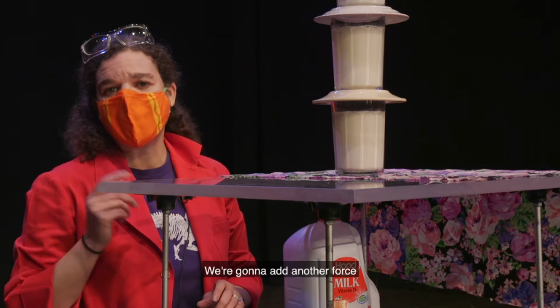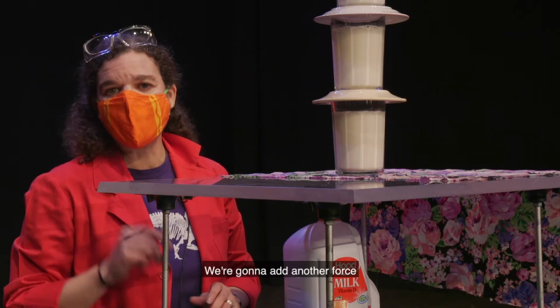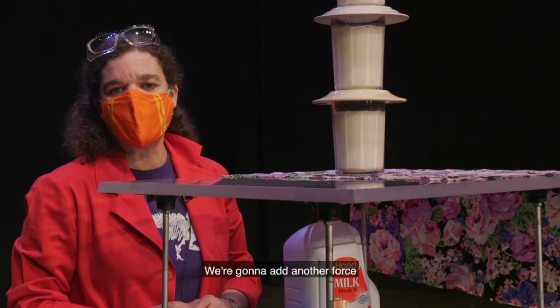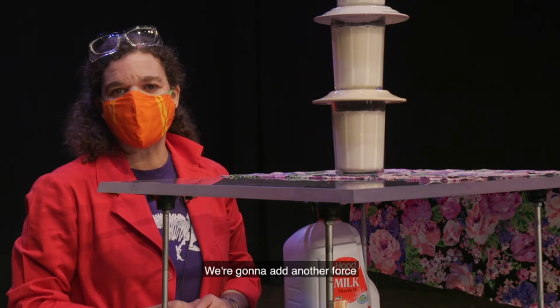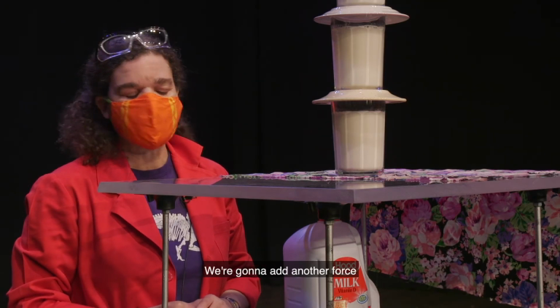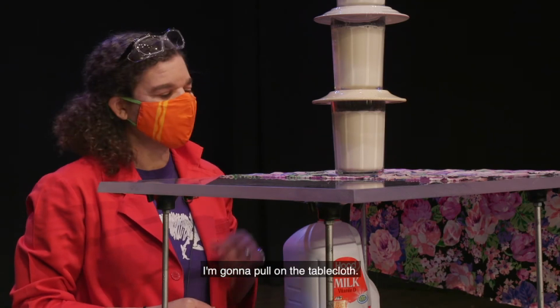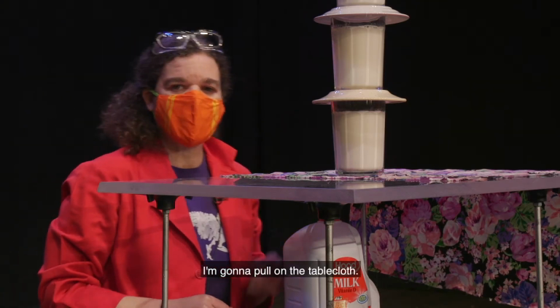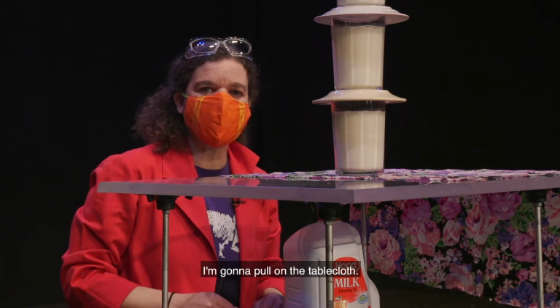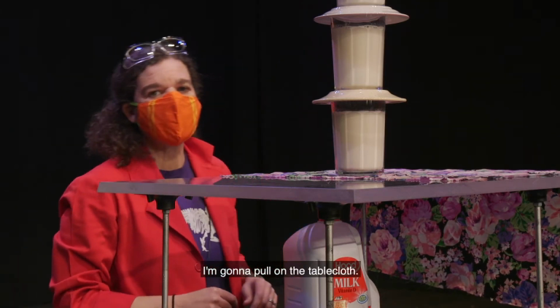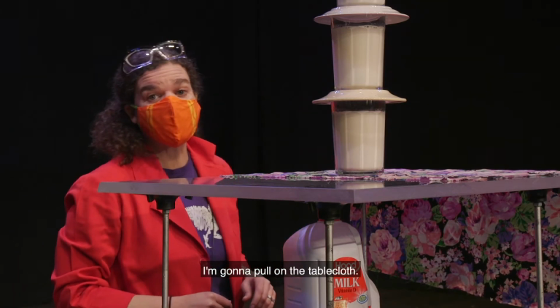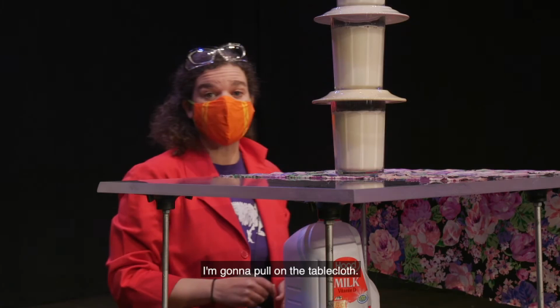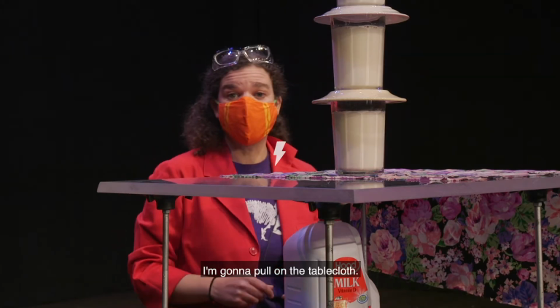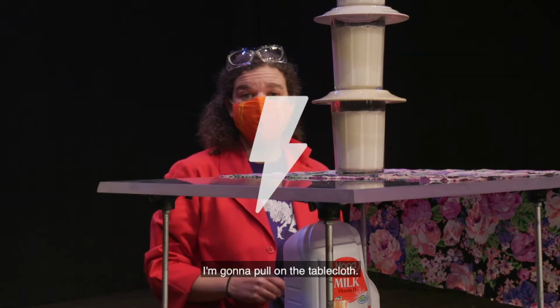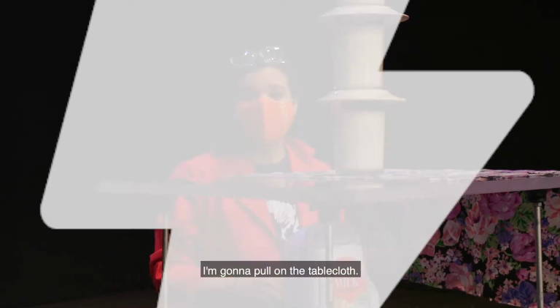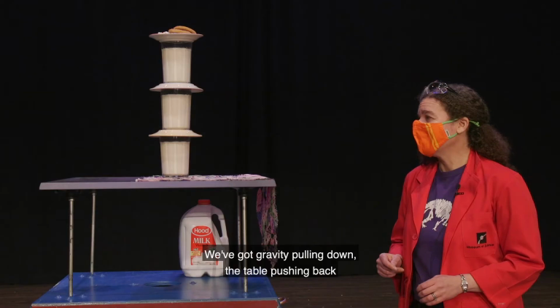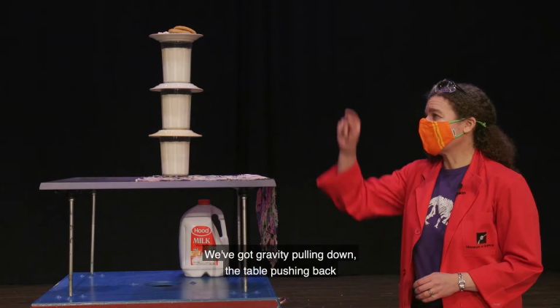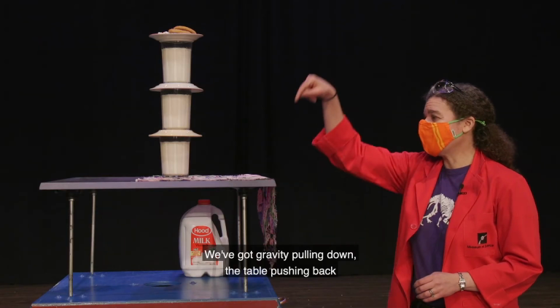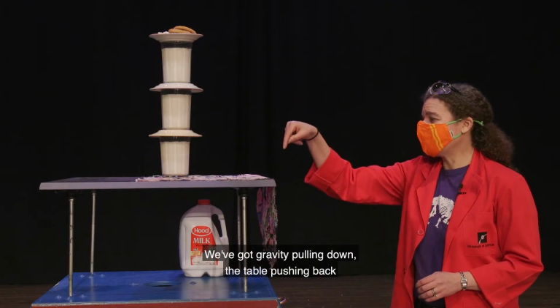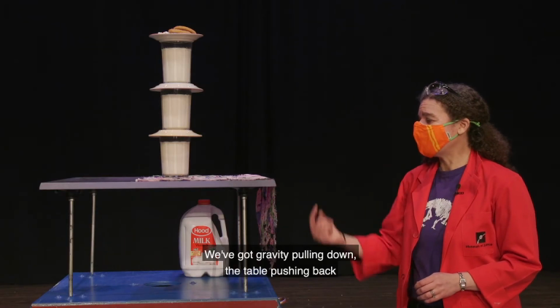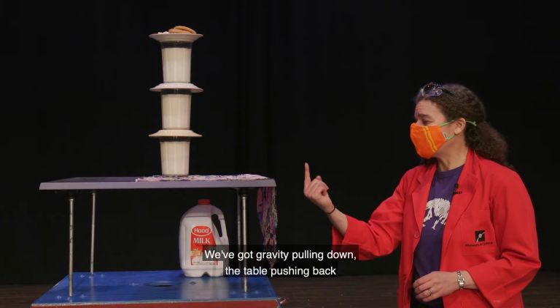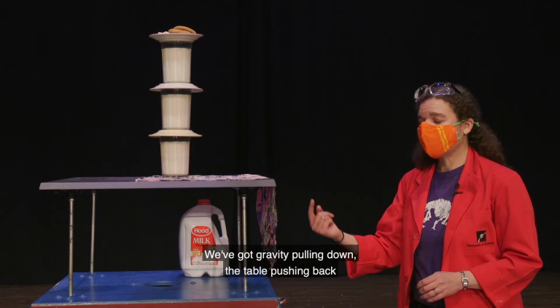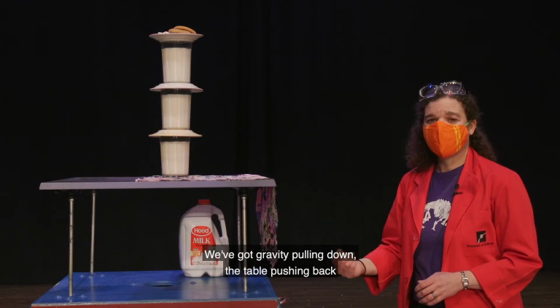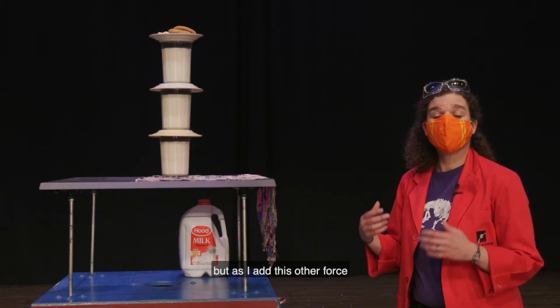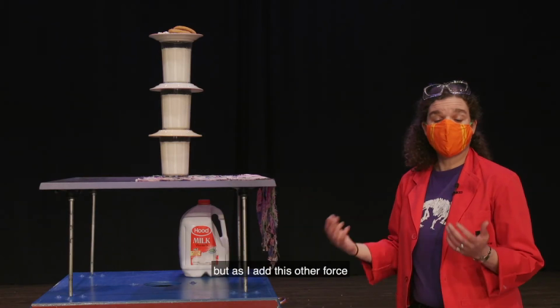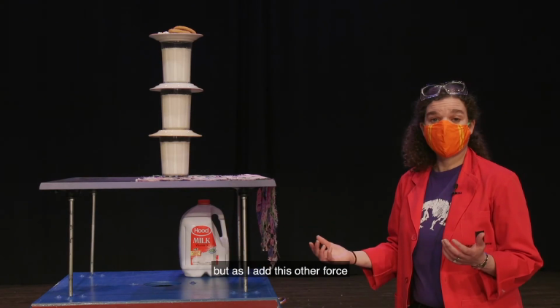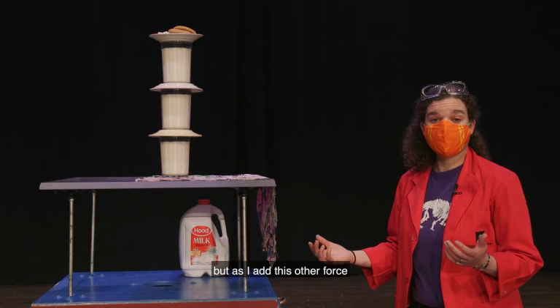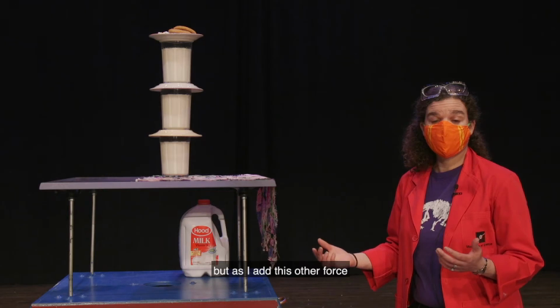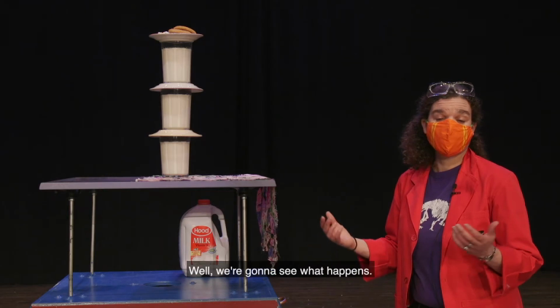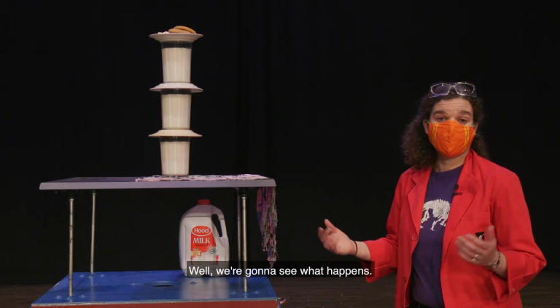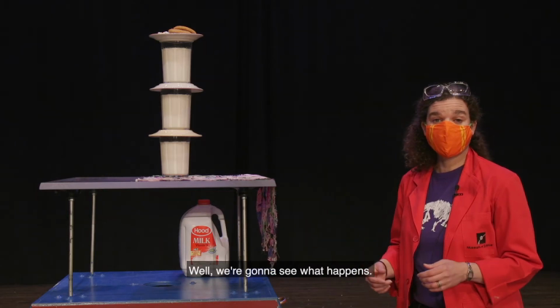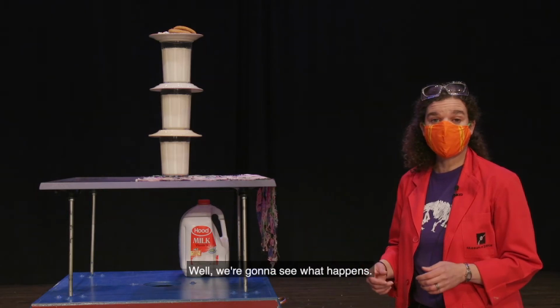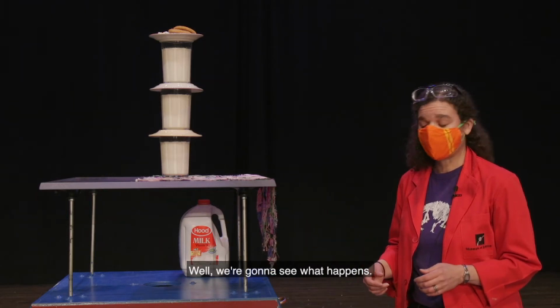We're going to add another force. I'm going to pull on the tablecloth. So we've got gravity pulling down, table pulling back. But as I add this other force, we're going to see what happens.